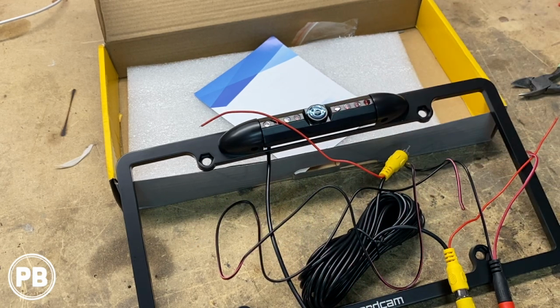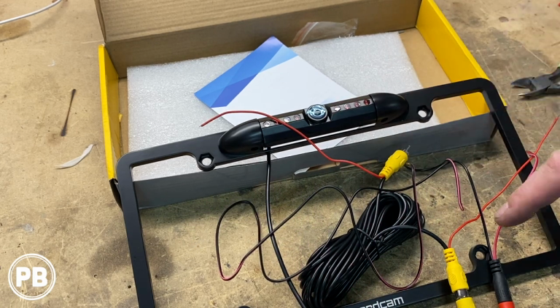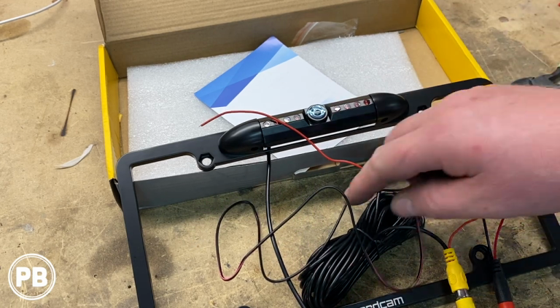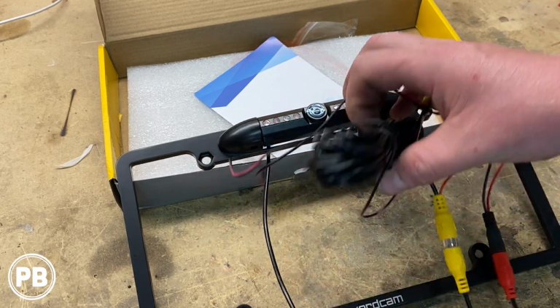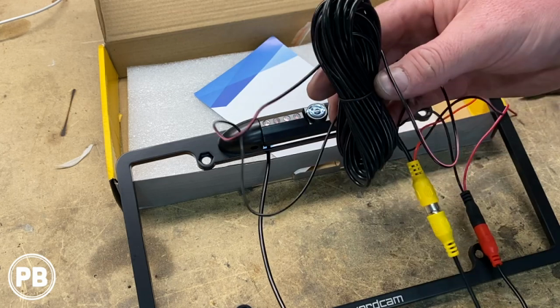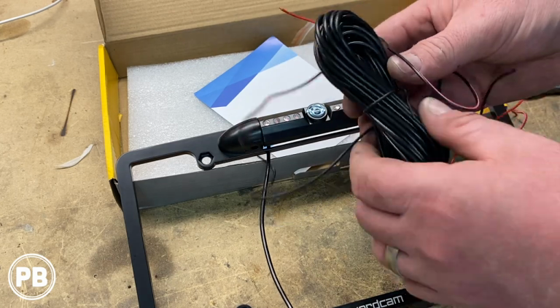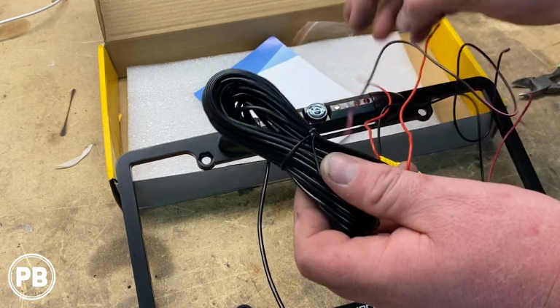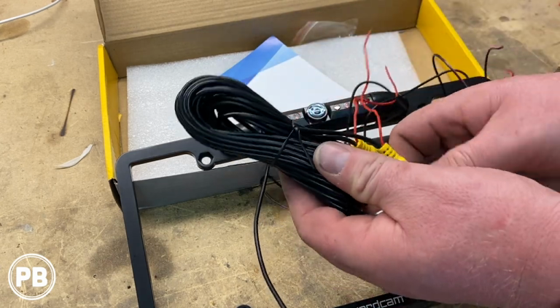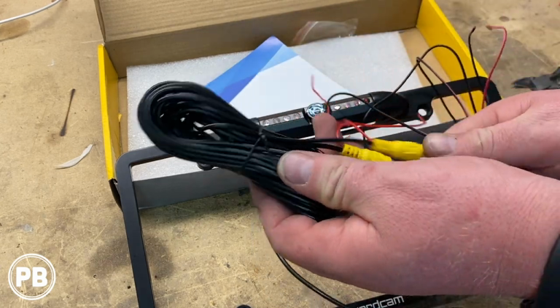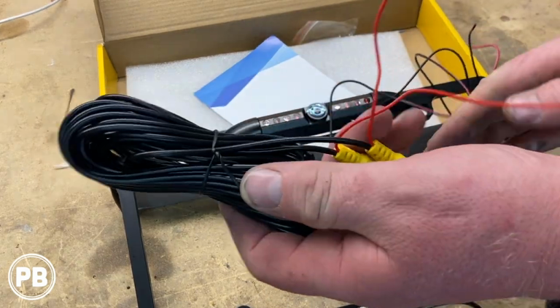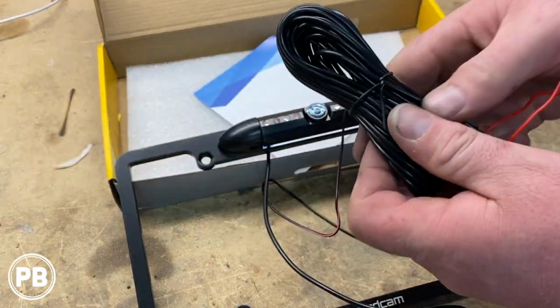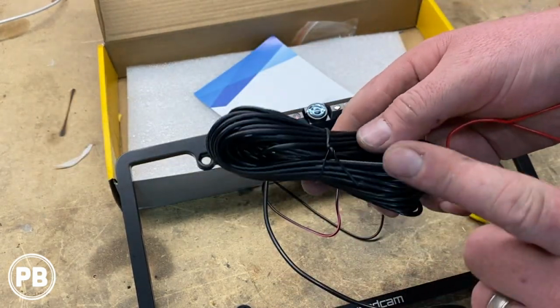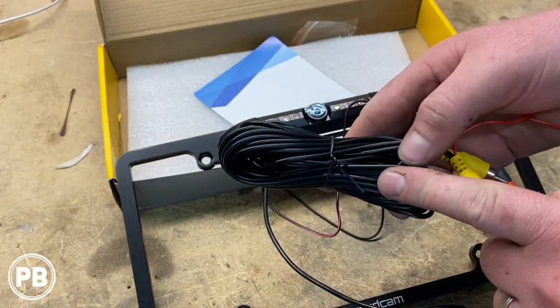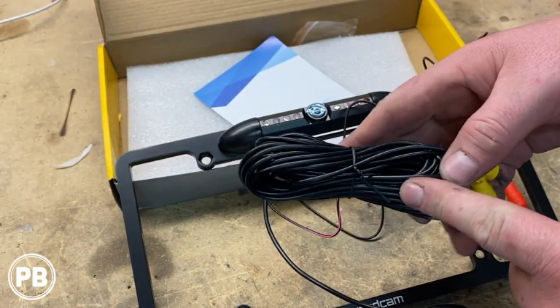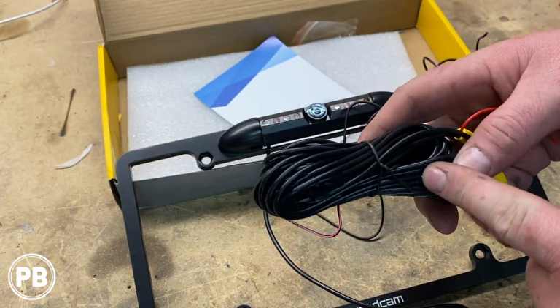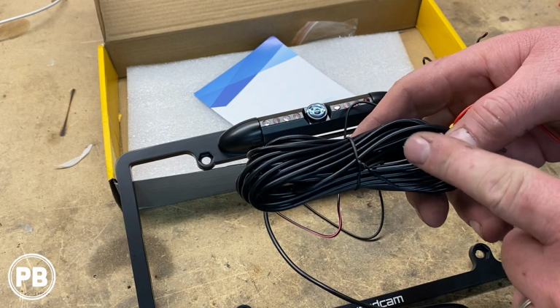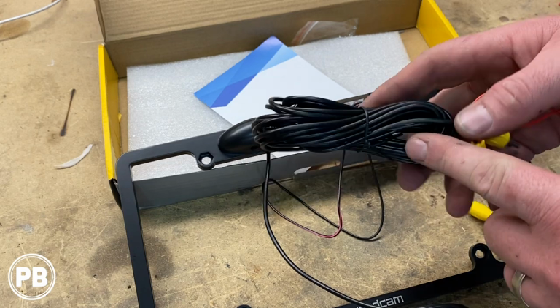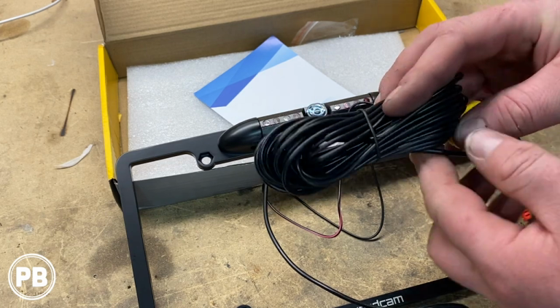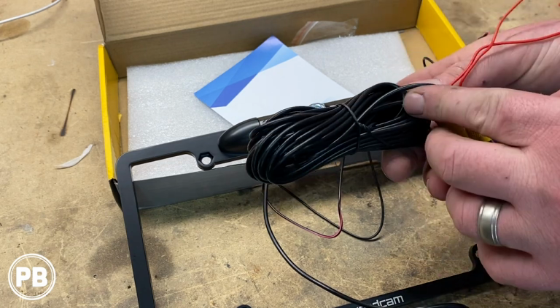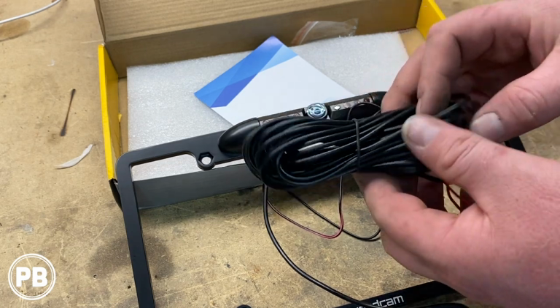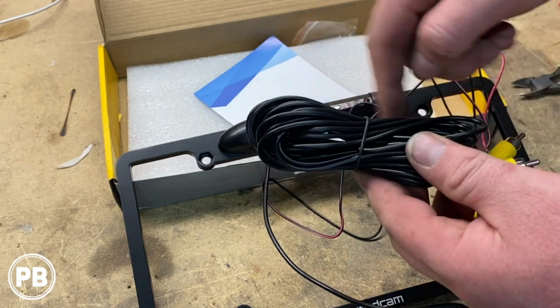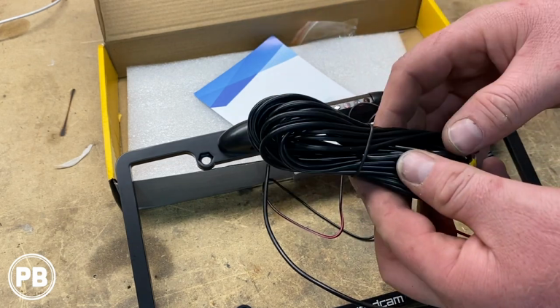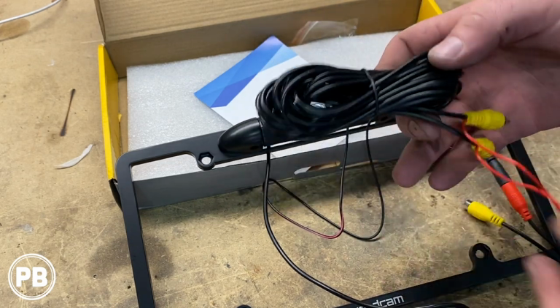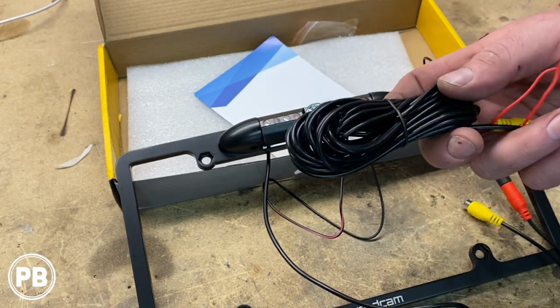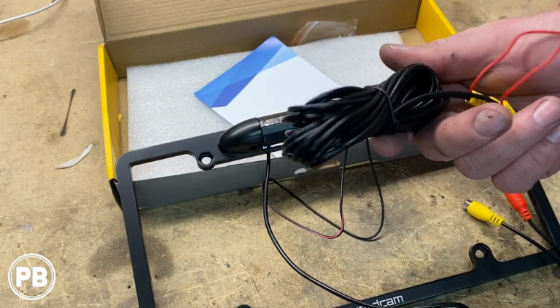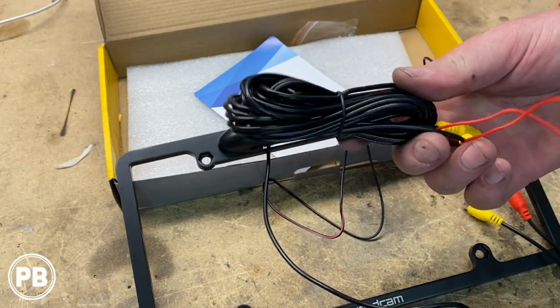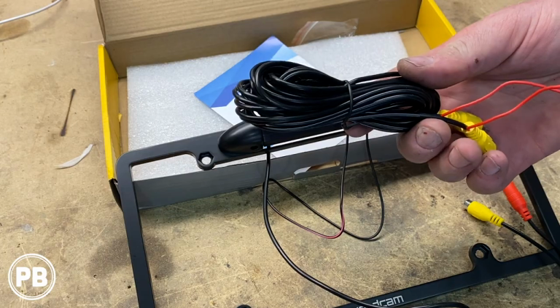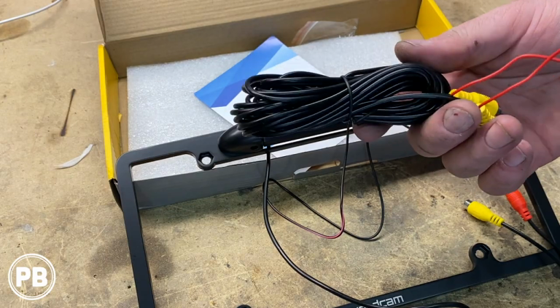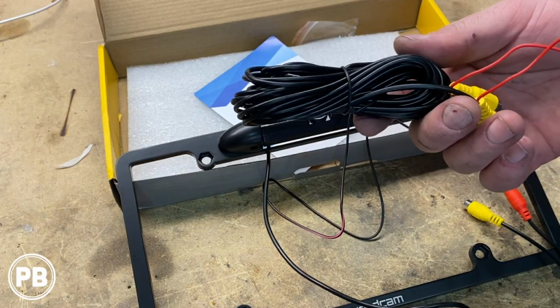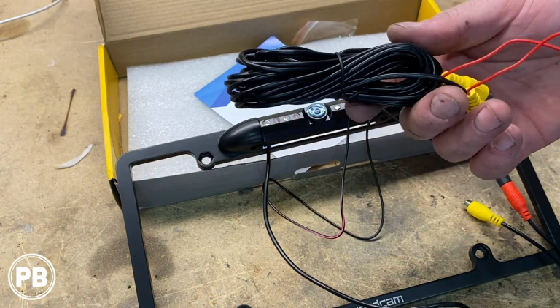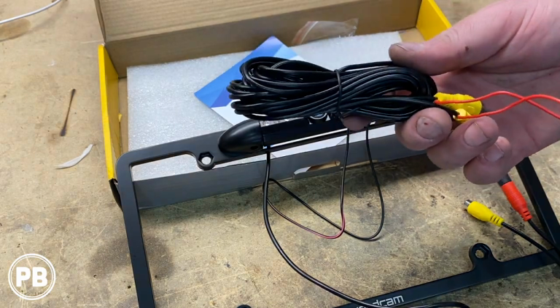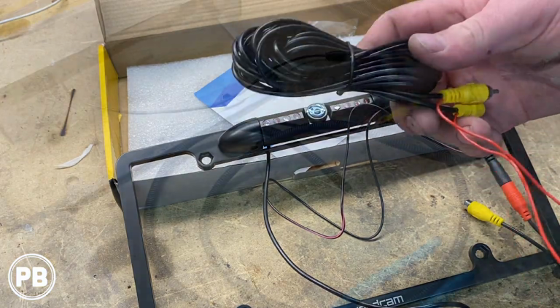What we're going to do is protect our wiring a little bit more up underneath the truck — we're going to loom this. We have a quarter-inch split loom, plastic loom, that we're going to run over this wire. And with that, that allows us to start running the wire in the truck.